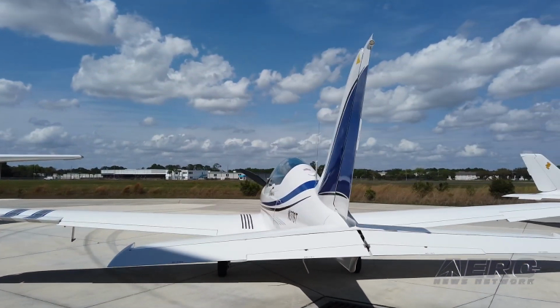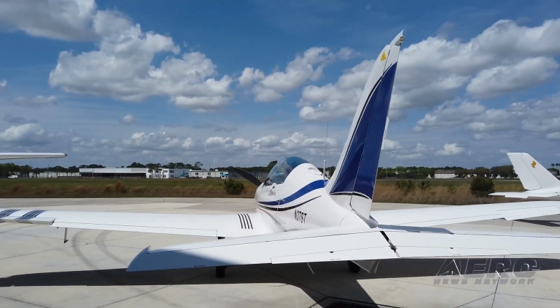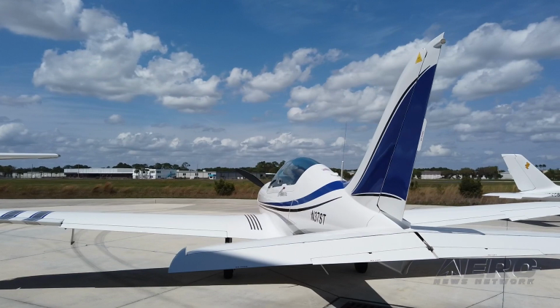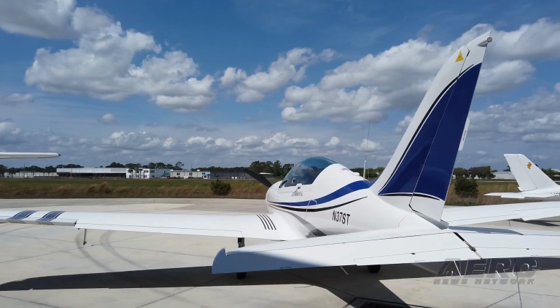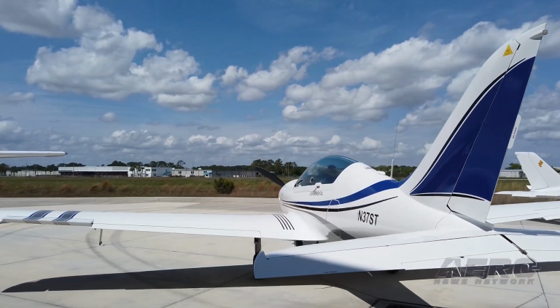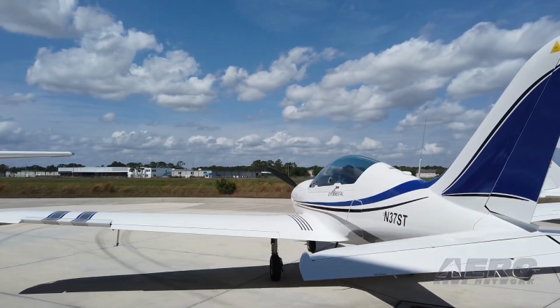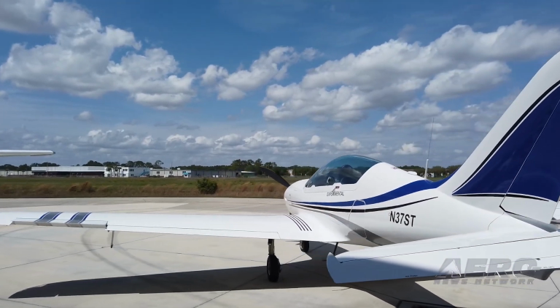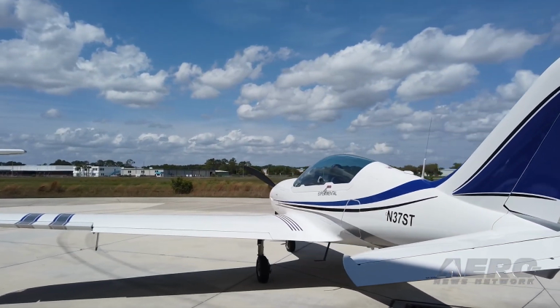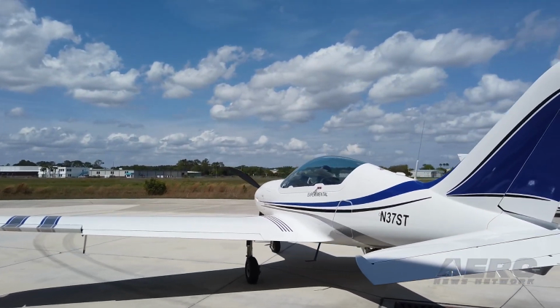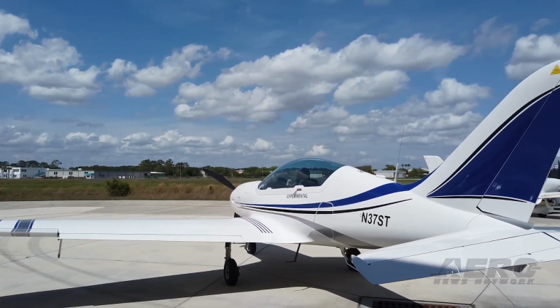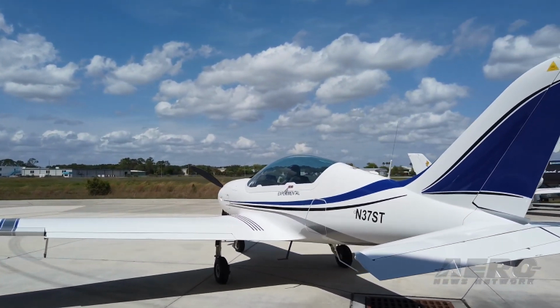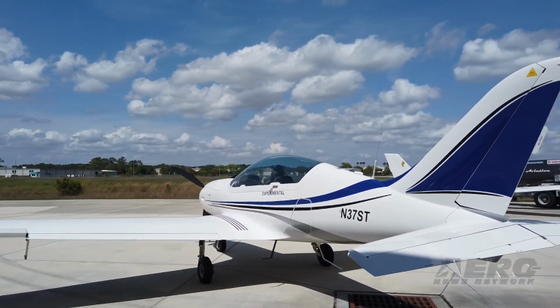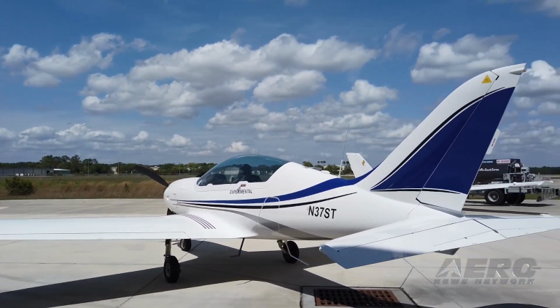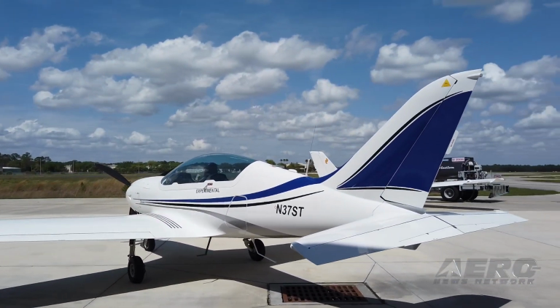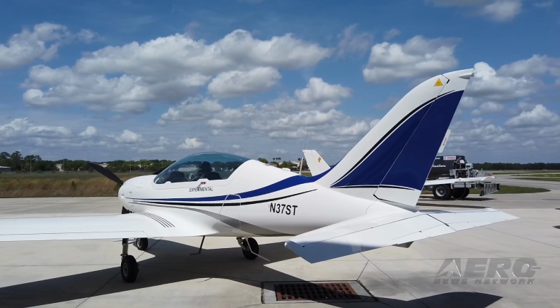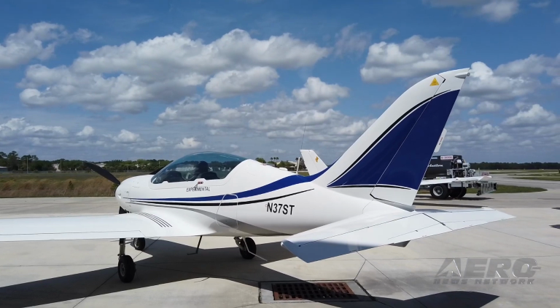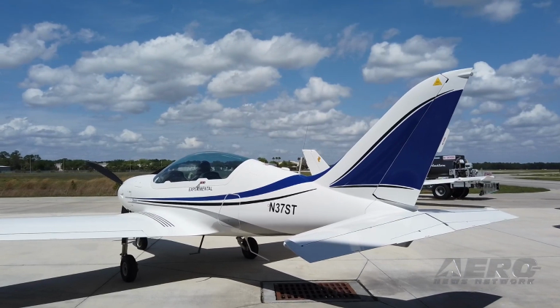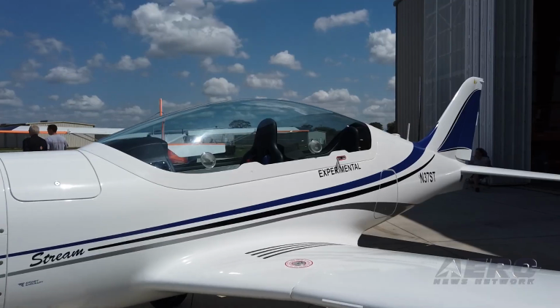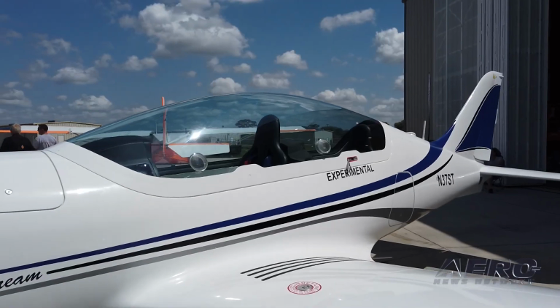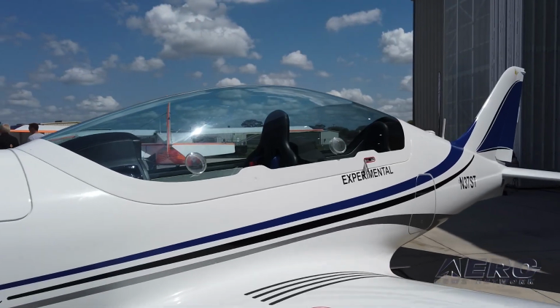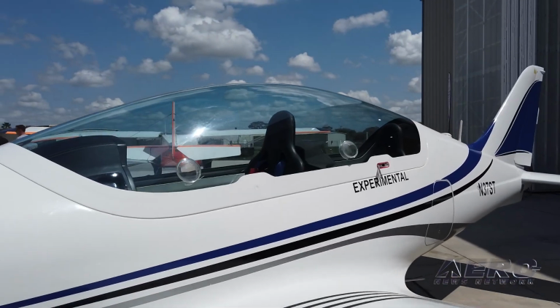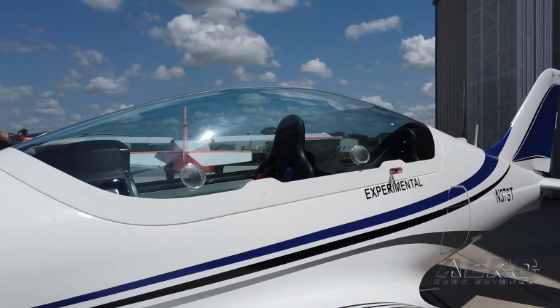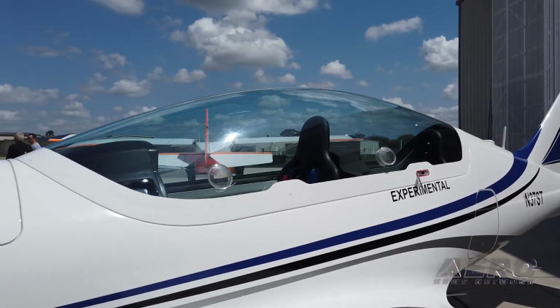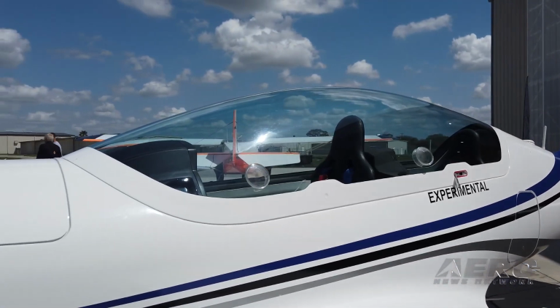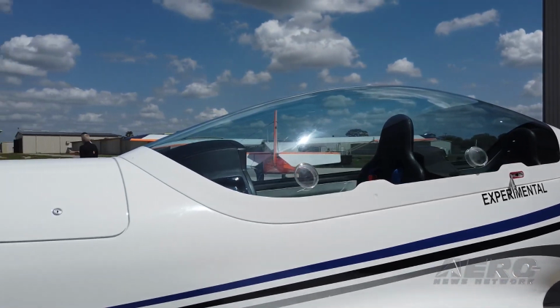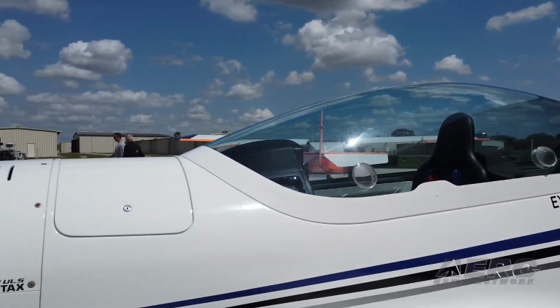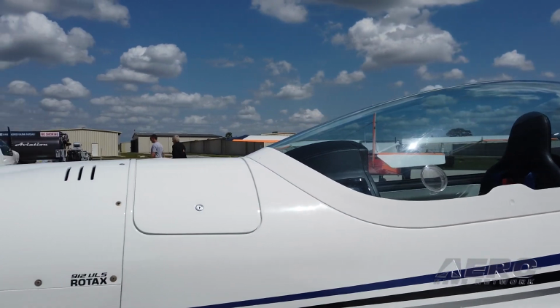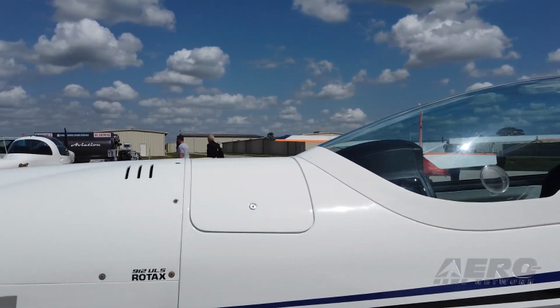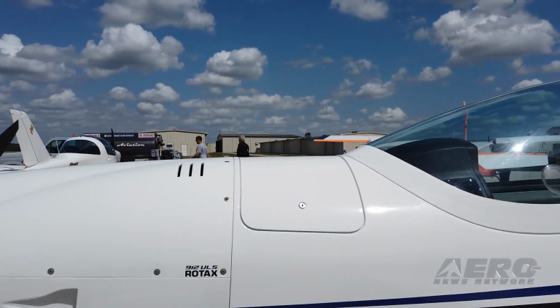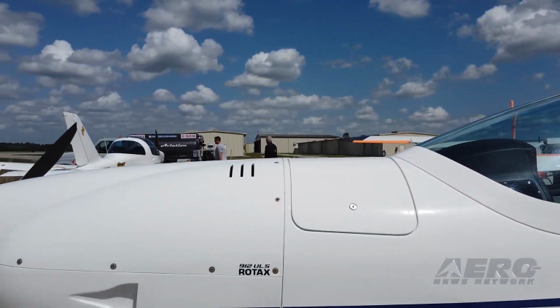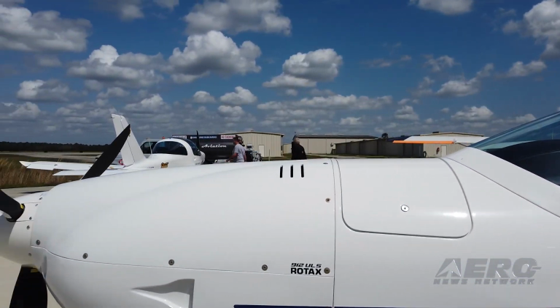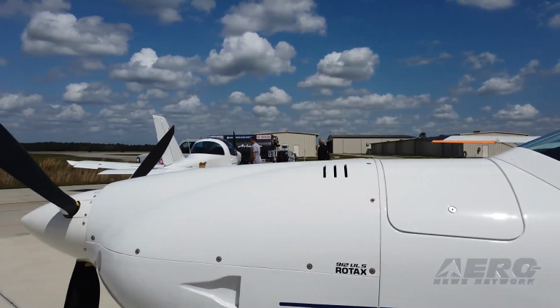Cruise-wise, we saw 138 to 141 knots at 4,500 feet or so, at near 75% power. The overall feel is sweet and the visibility worth the price of admission. All in all, a really cool little airplane. More info coming soon.